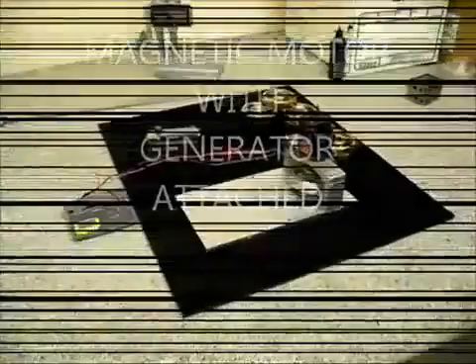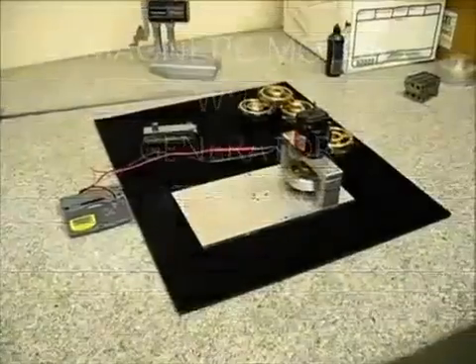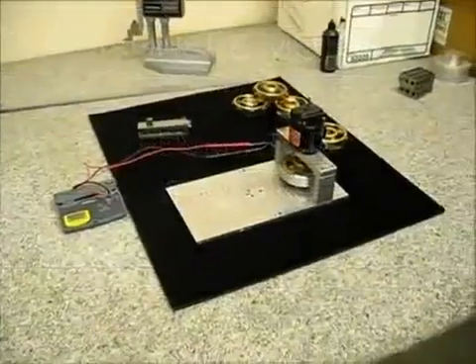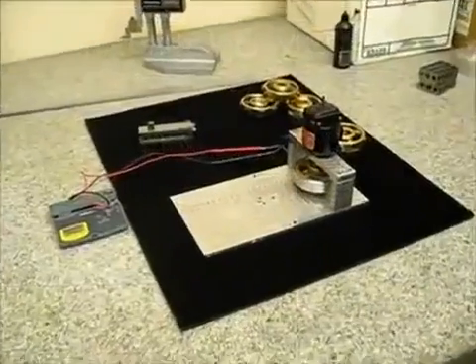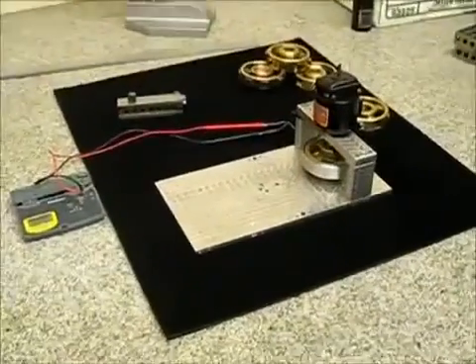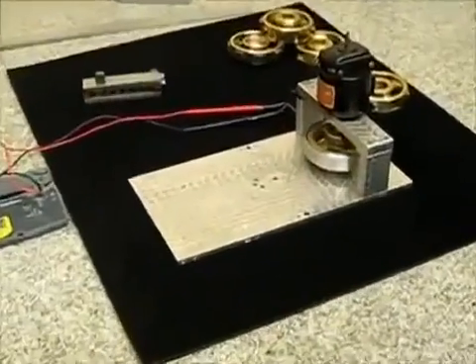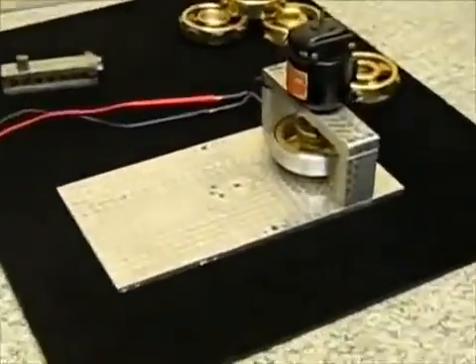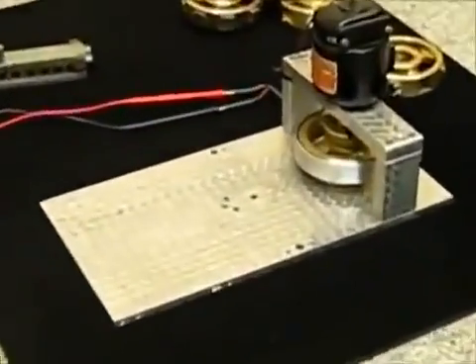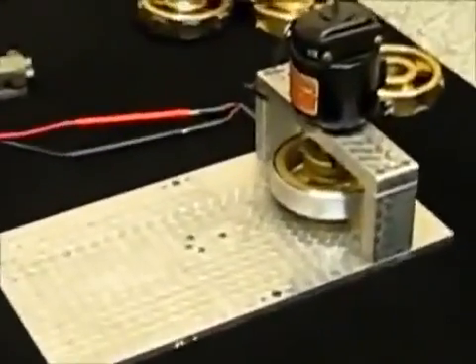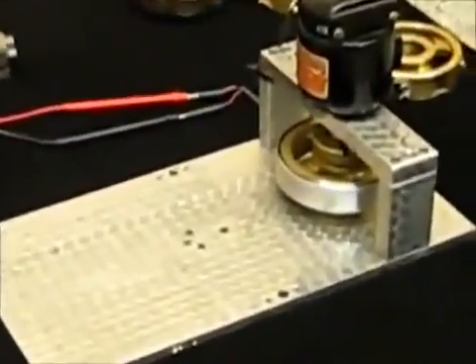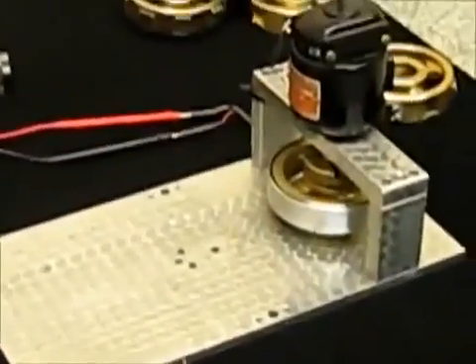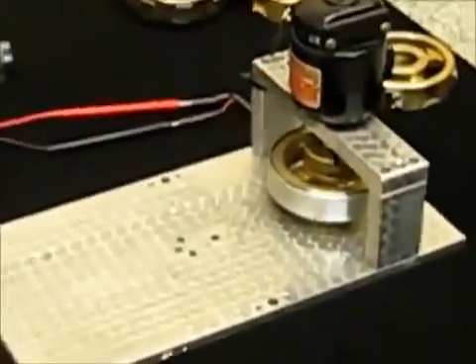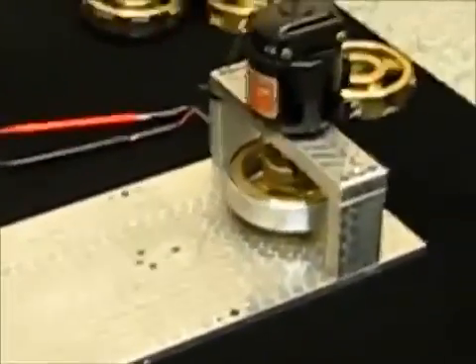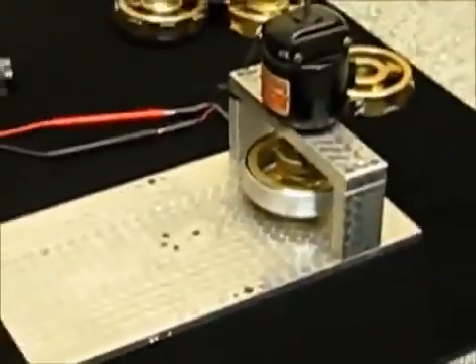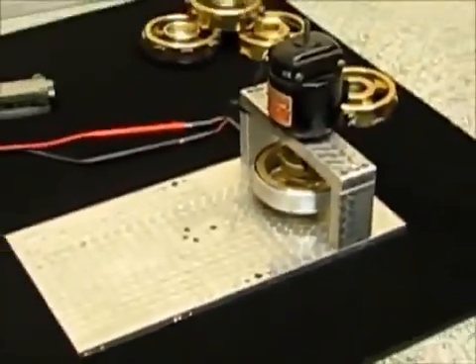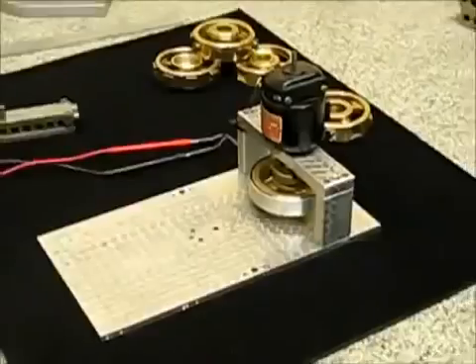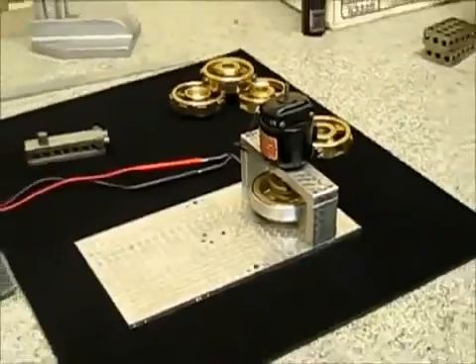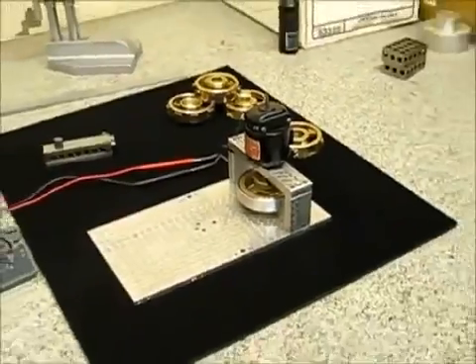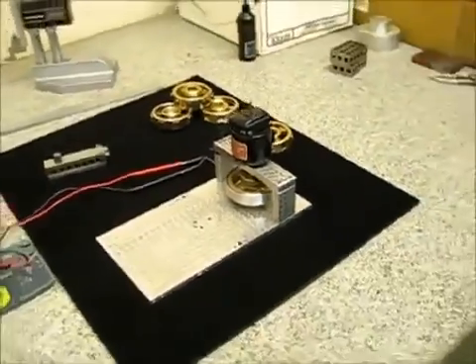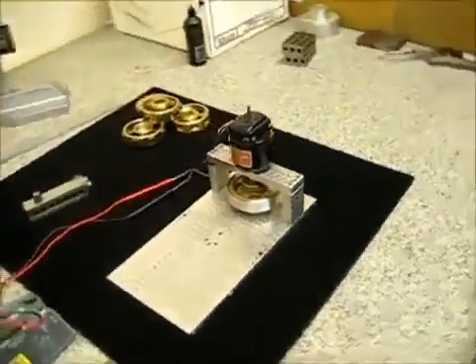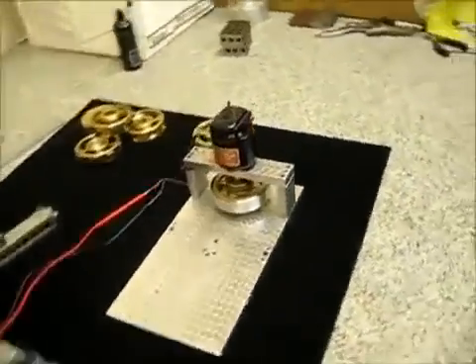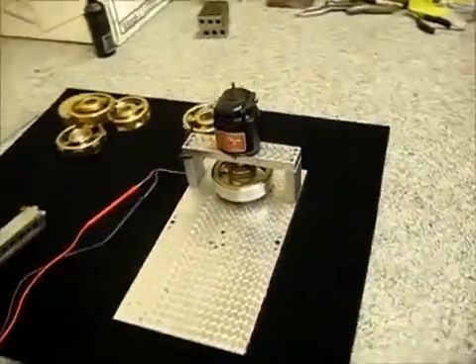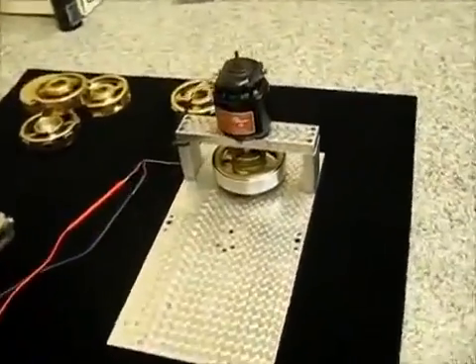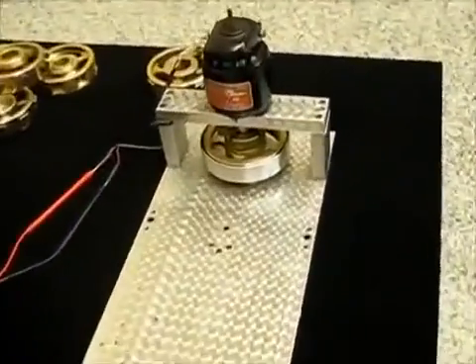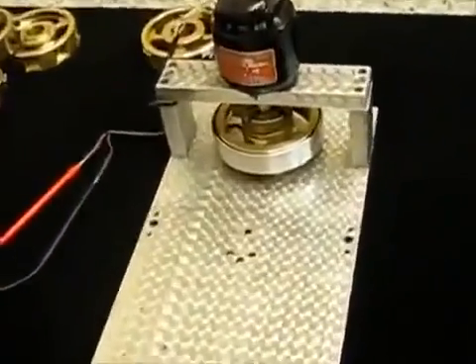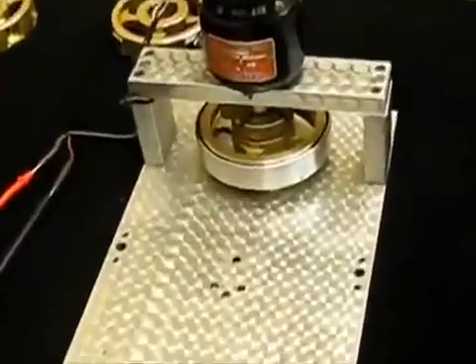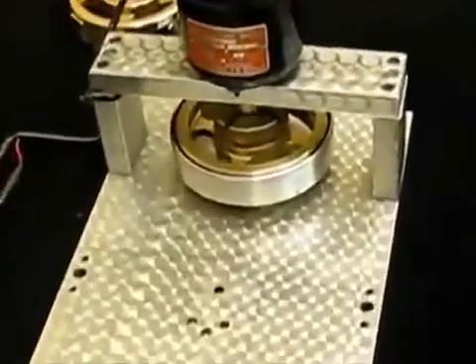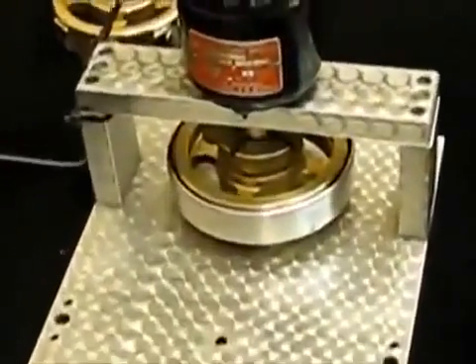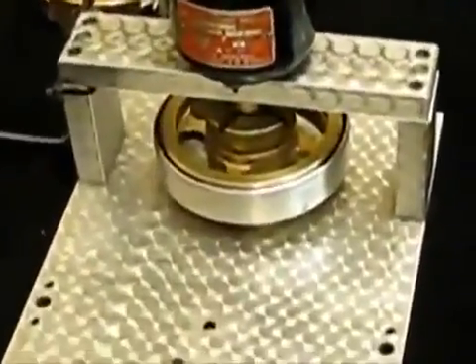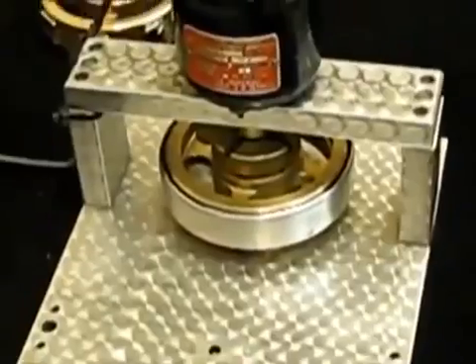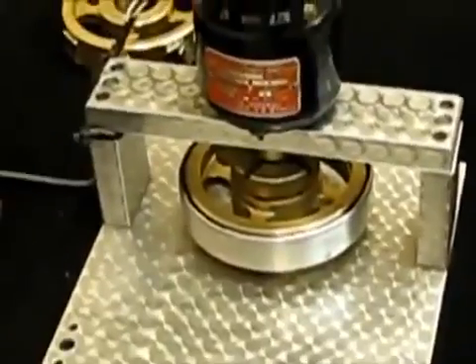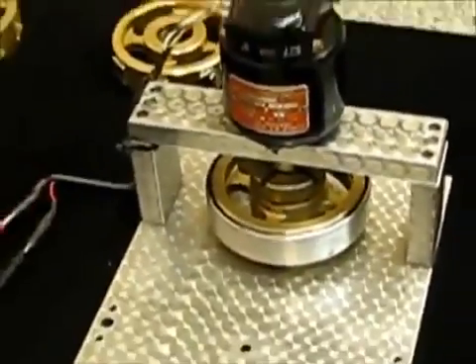This is the magnetic motor with the generator attached. As you can see, it's on a very thick granite surface plate, so there's no hidden motors or hidden drives.